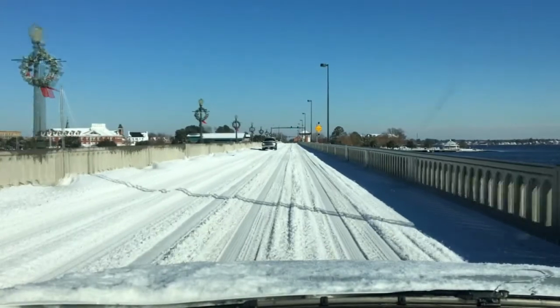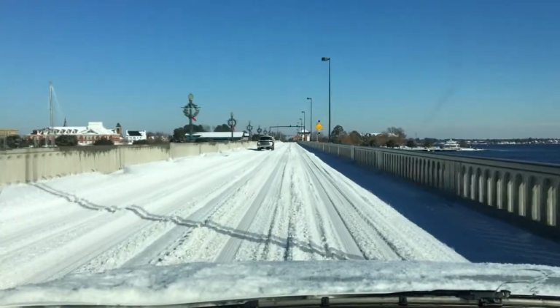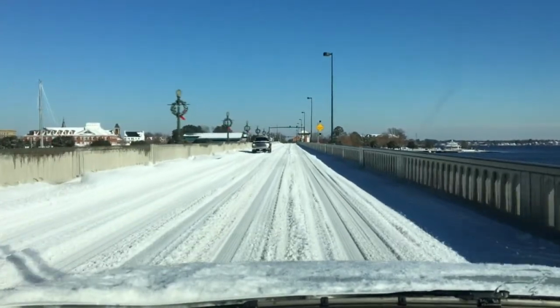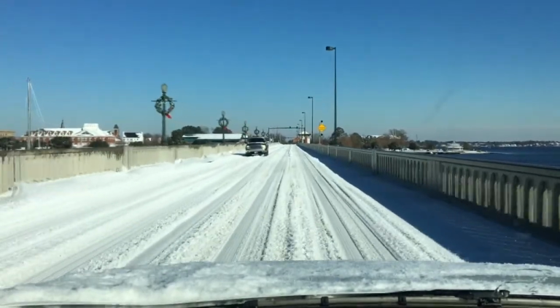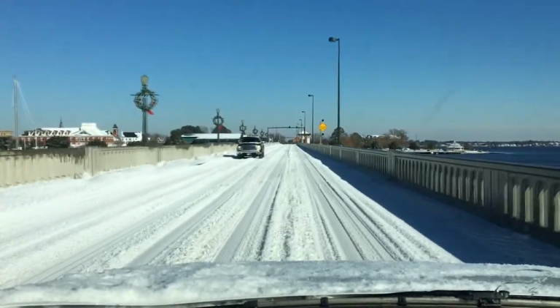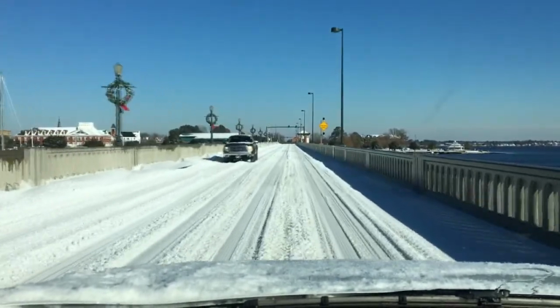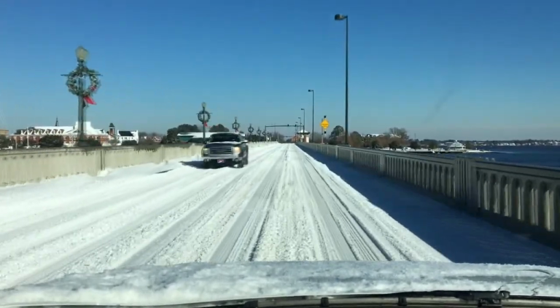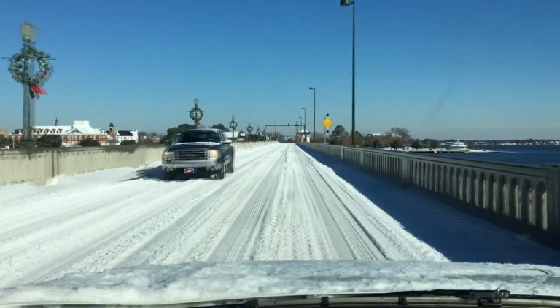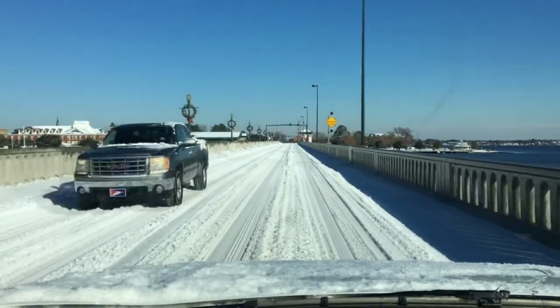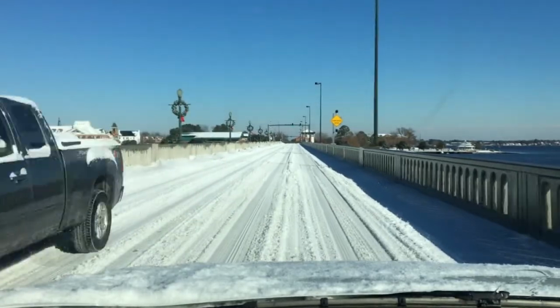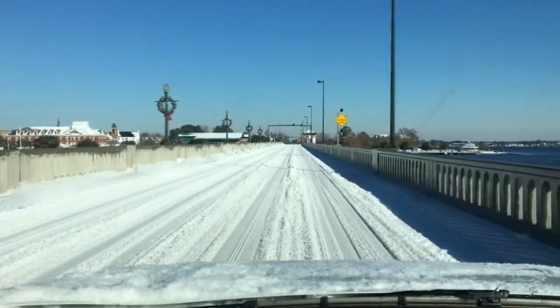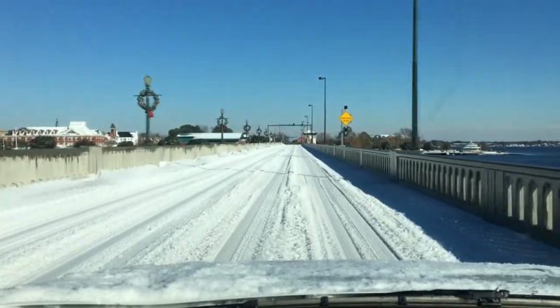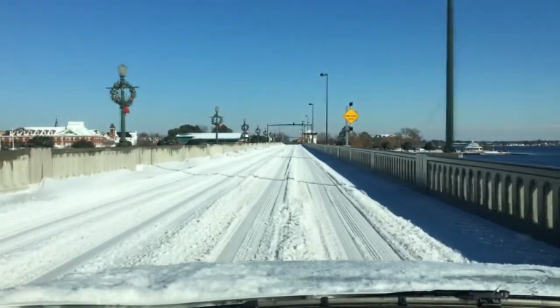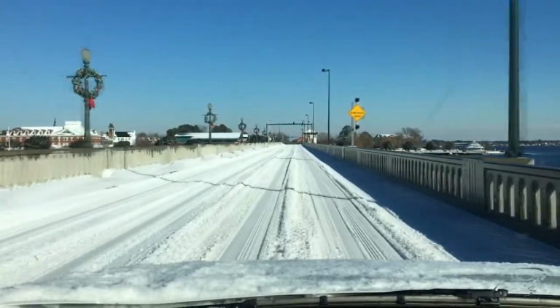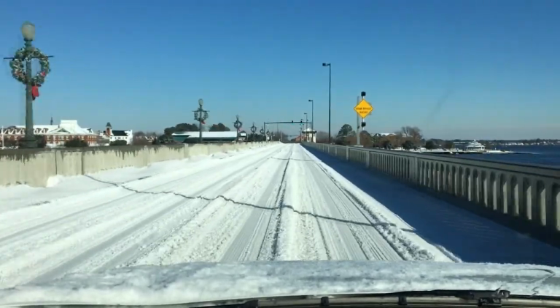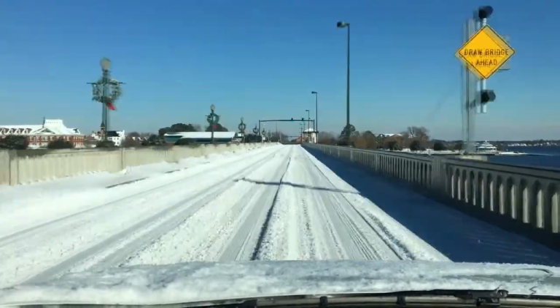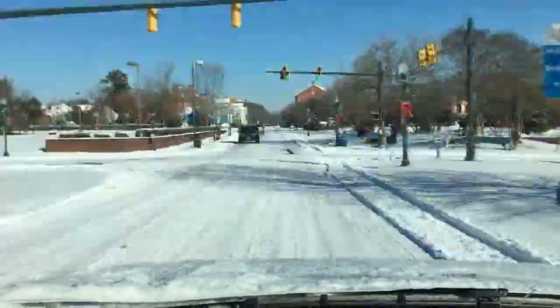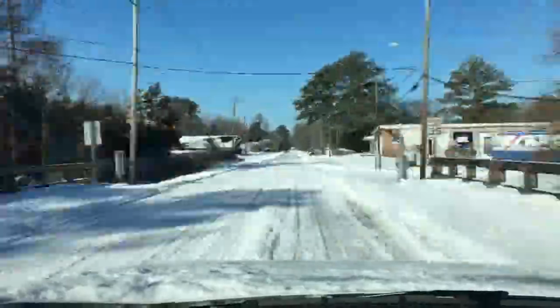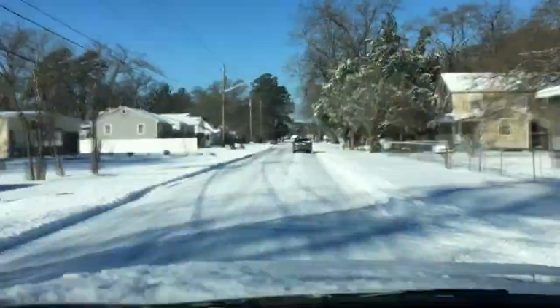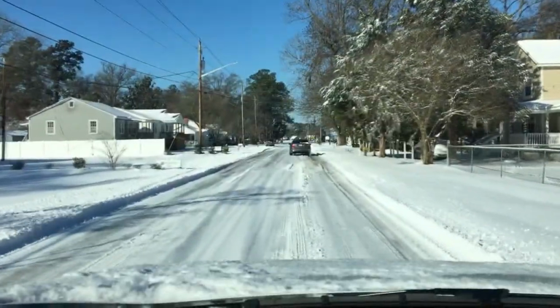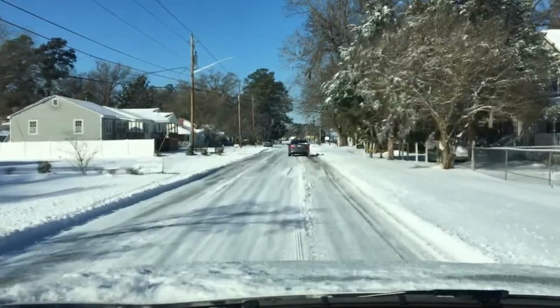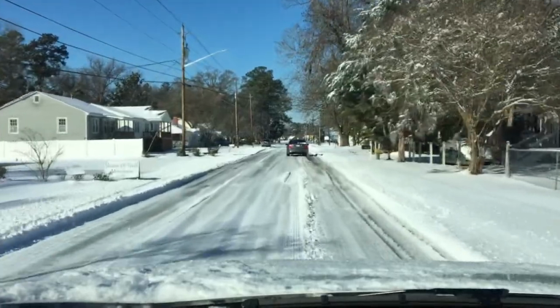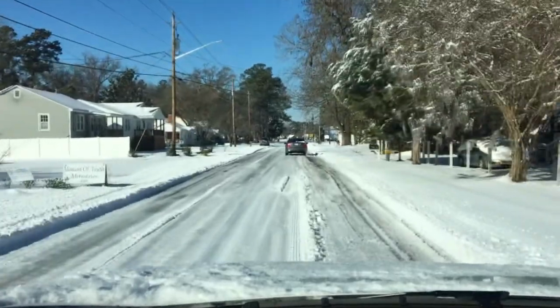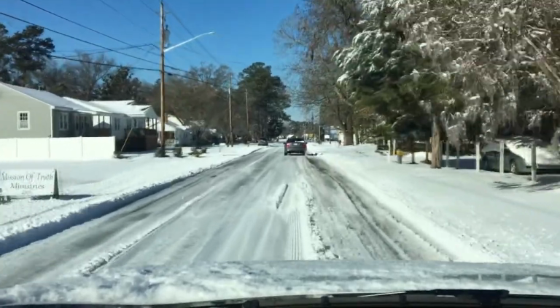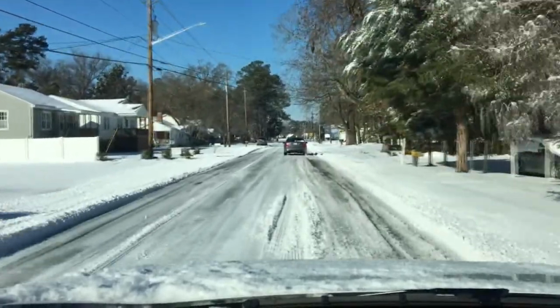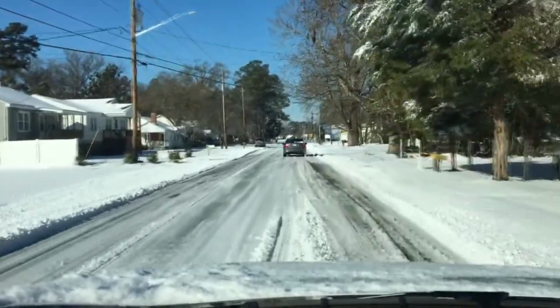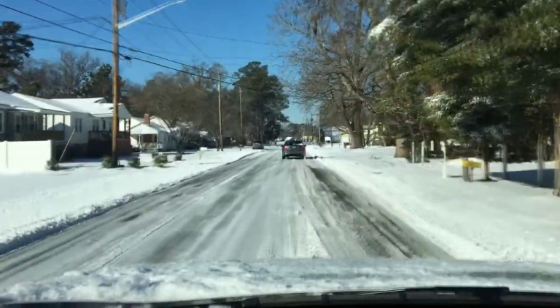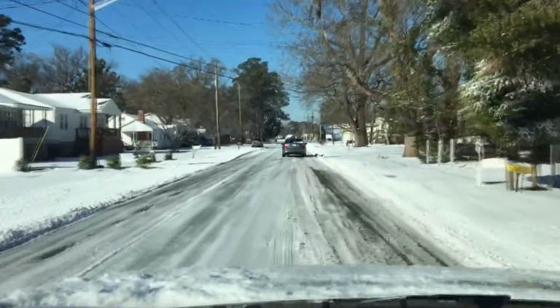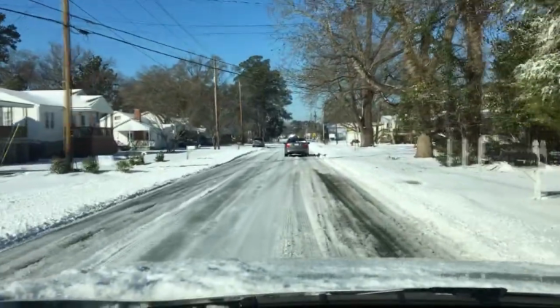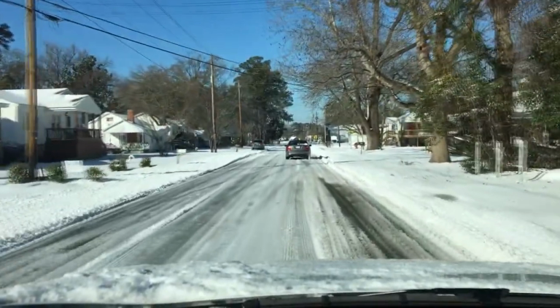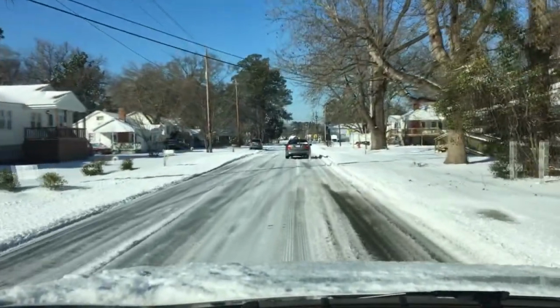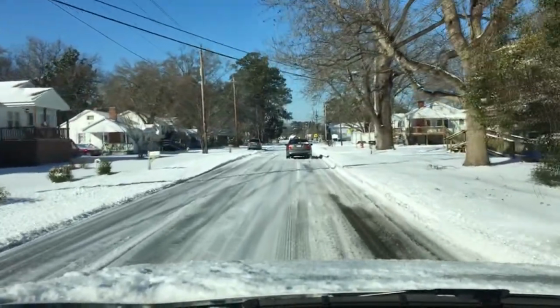You can see the Cunningham Bridge is still covered — it doesn't look quite as good as the Neuse River Bridge. We've made it to Oaks Road. We're doing a little slip and sliding, but we're almost to the station.